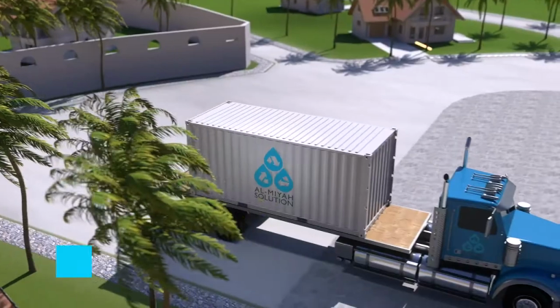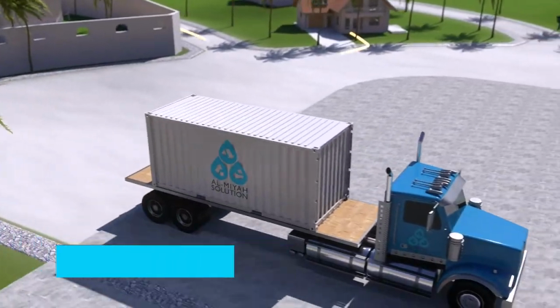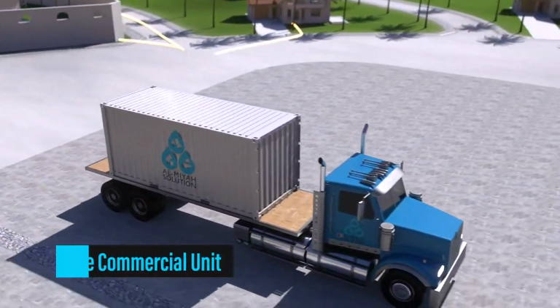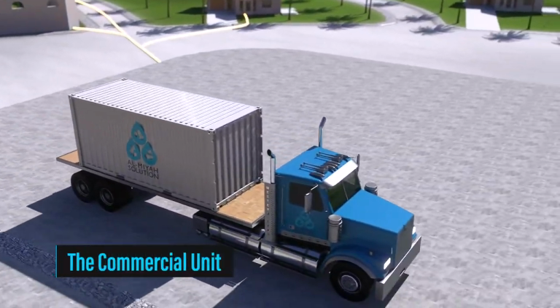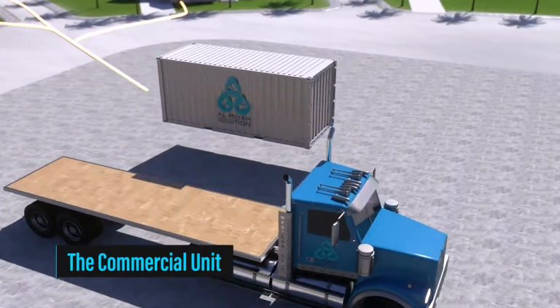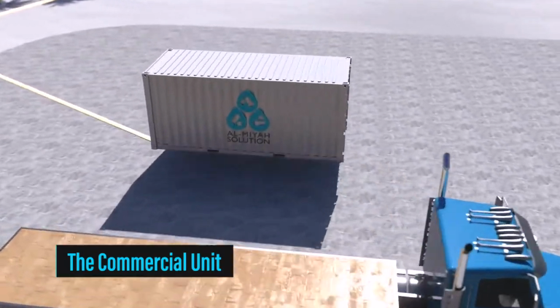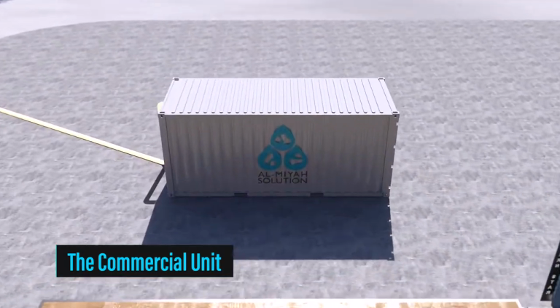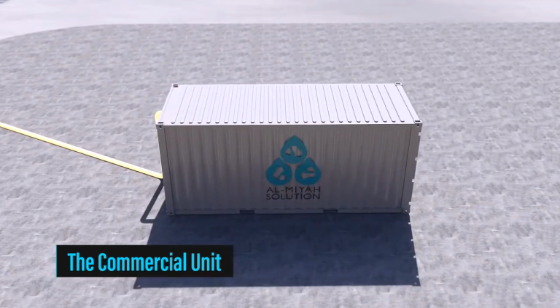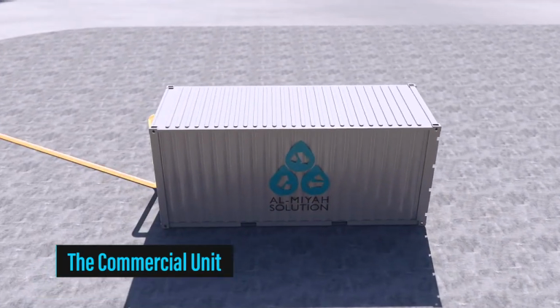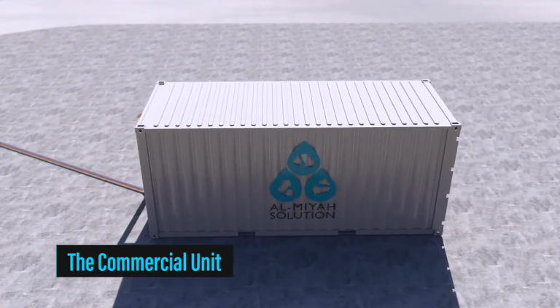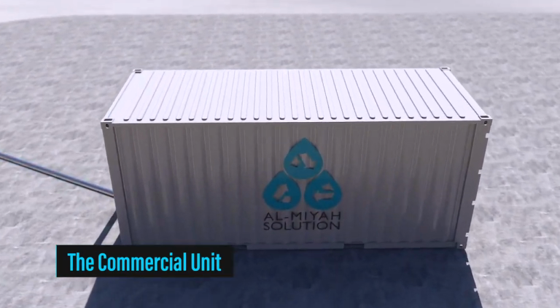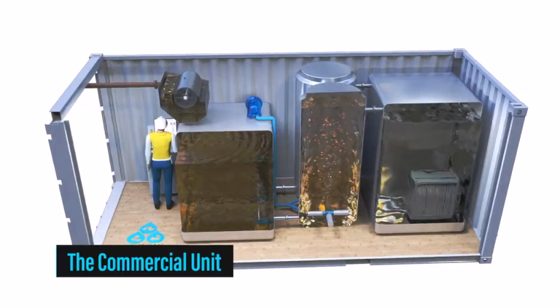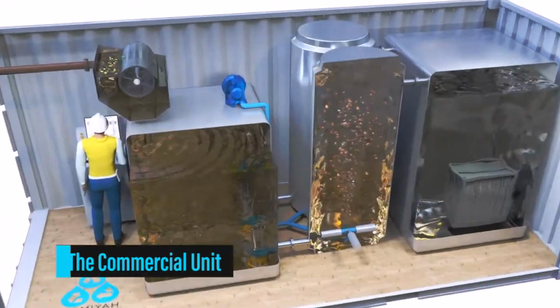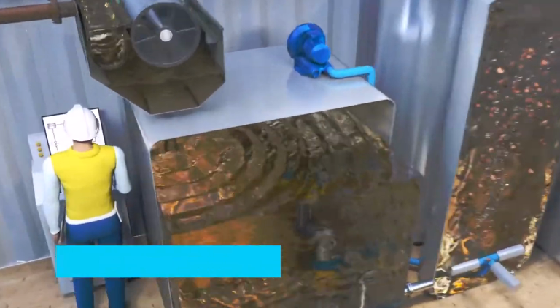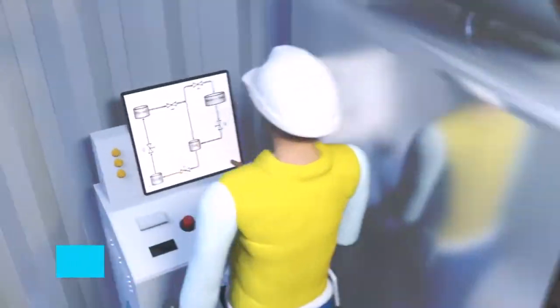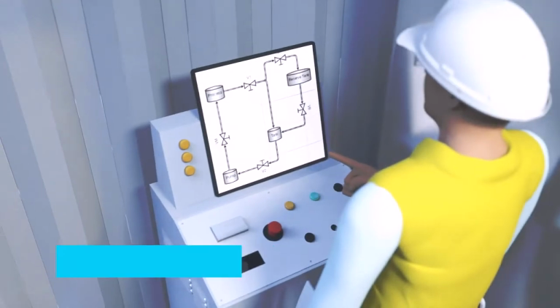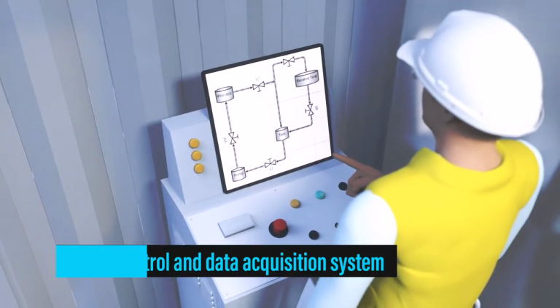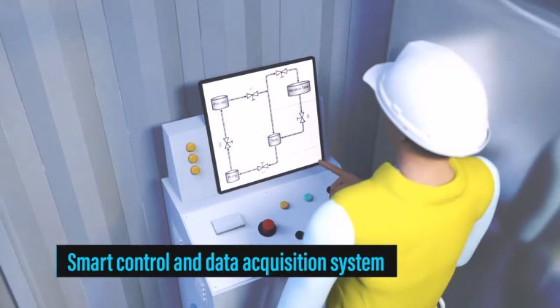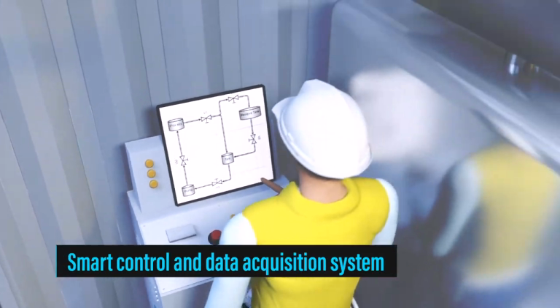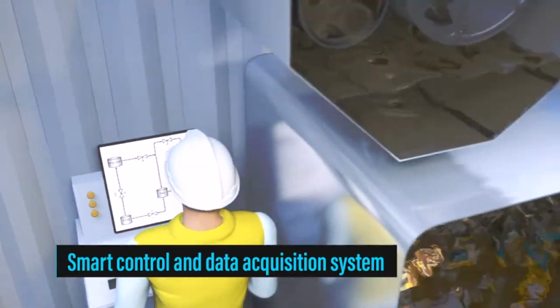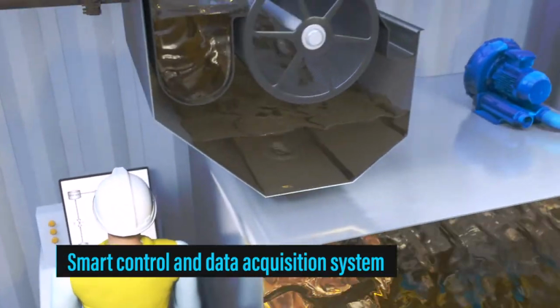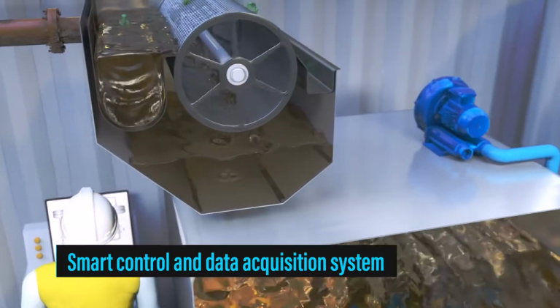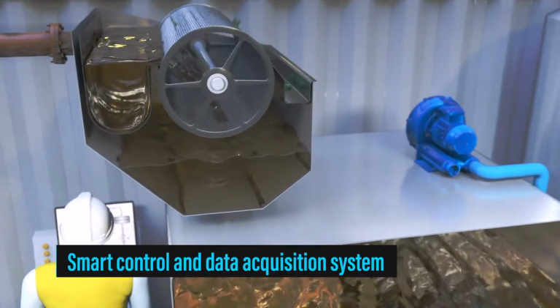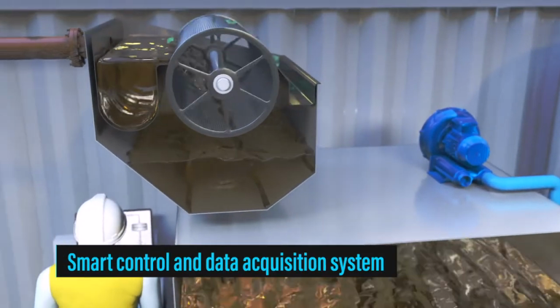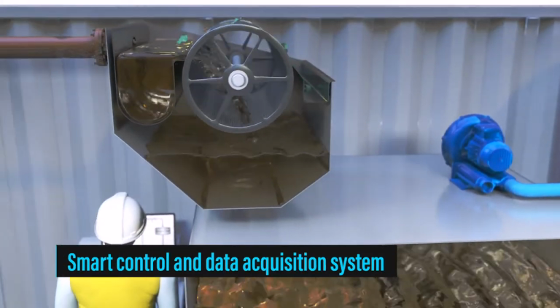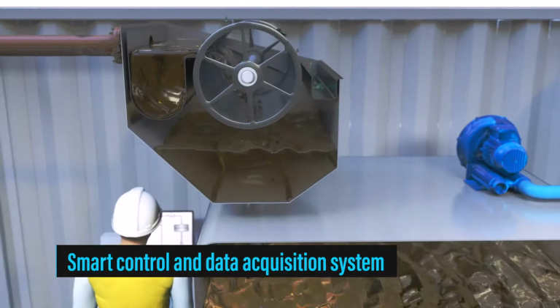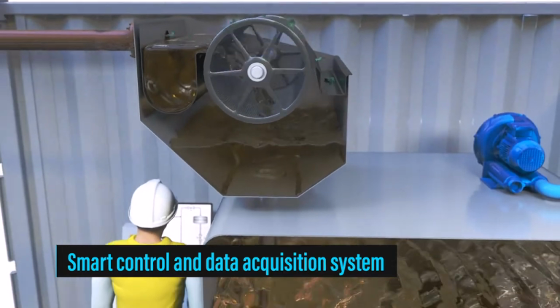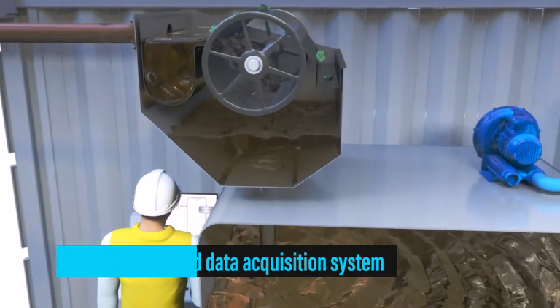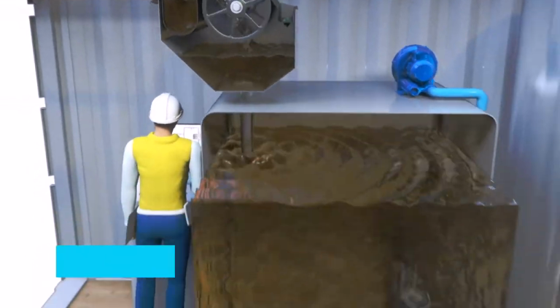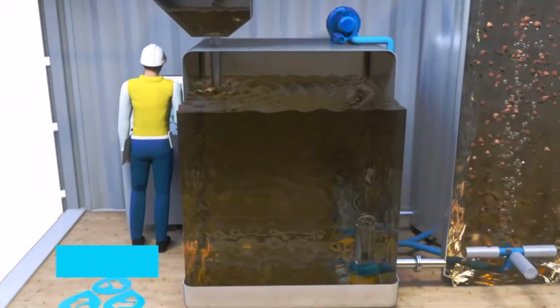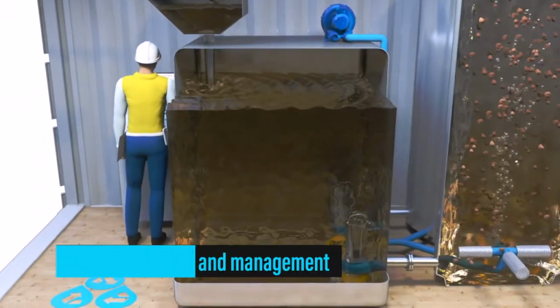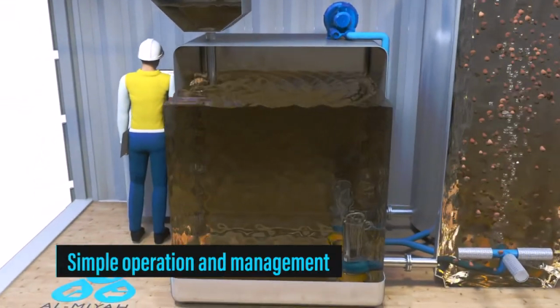In the Gulf region, most people are using desalinated water, which is an energy-intensive and costly process. By using our technology, we can convert wastewater into reusable water.